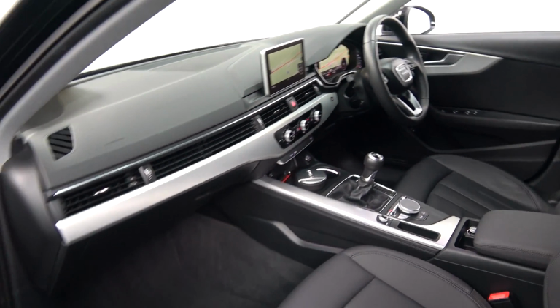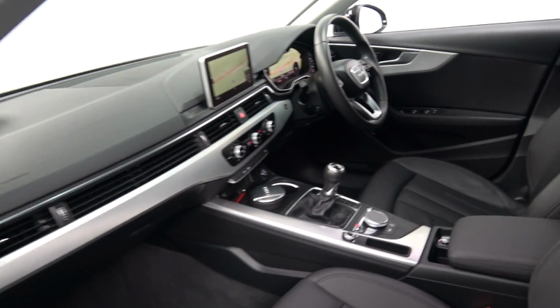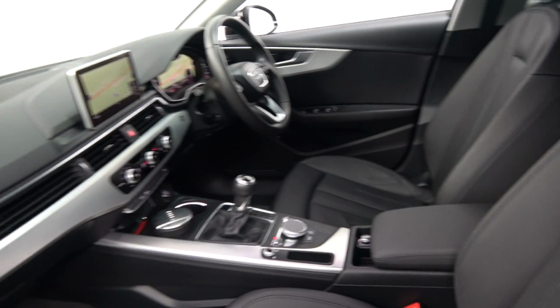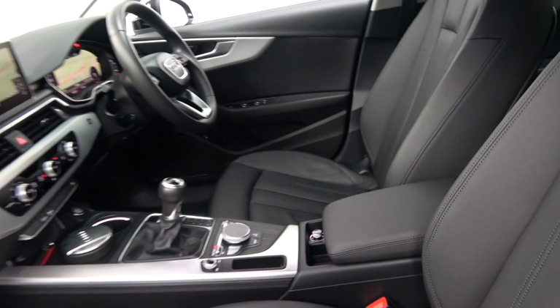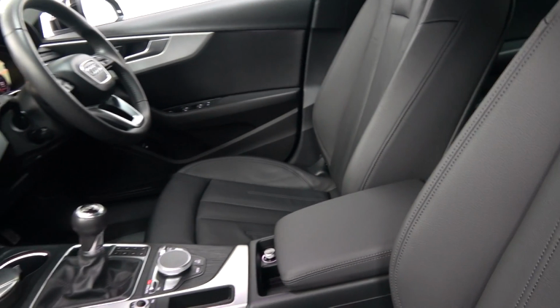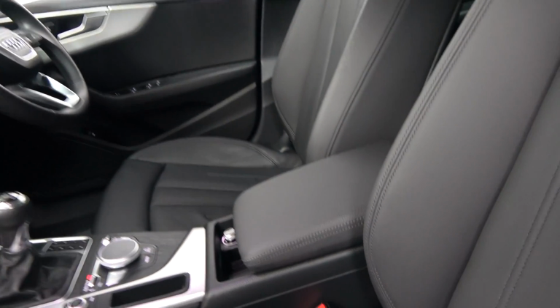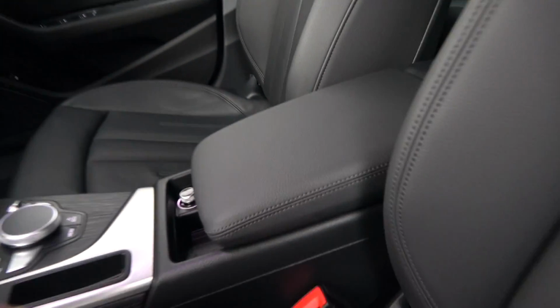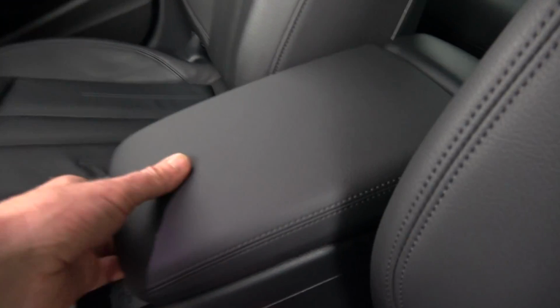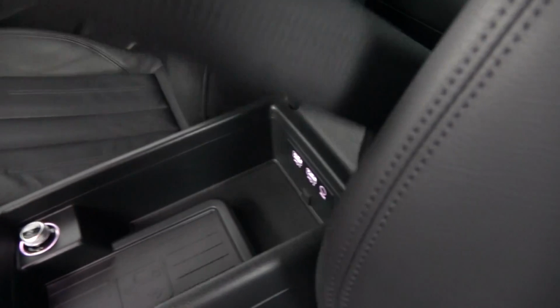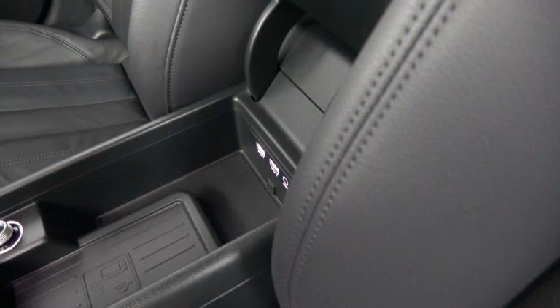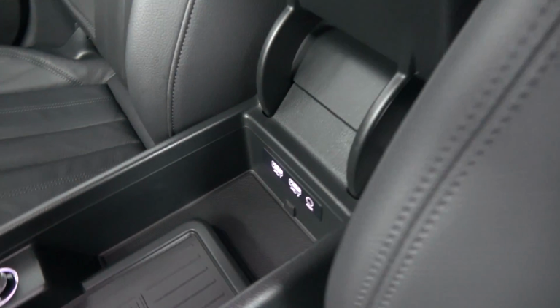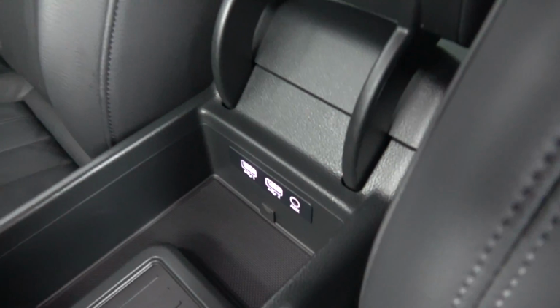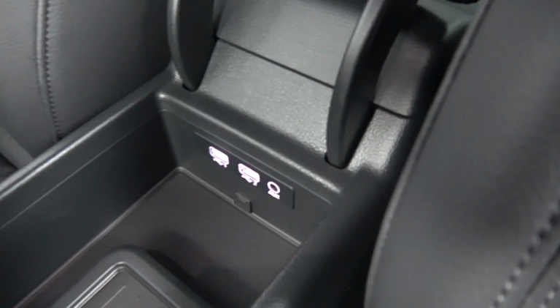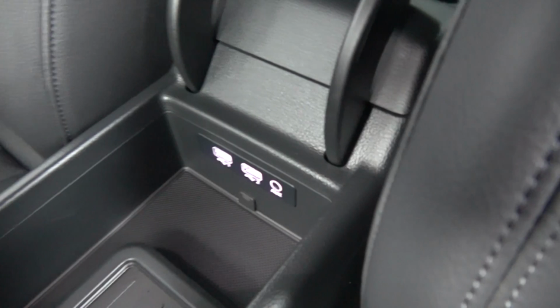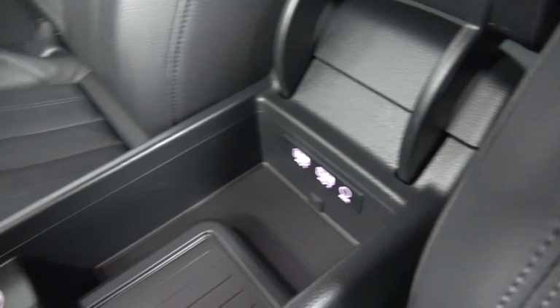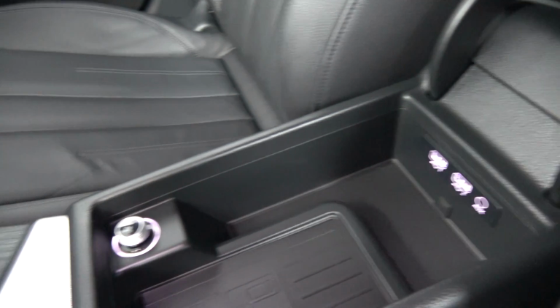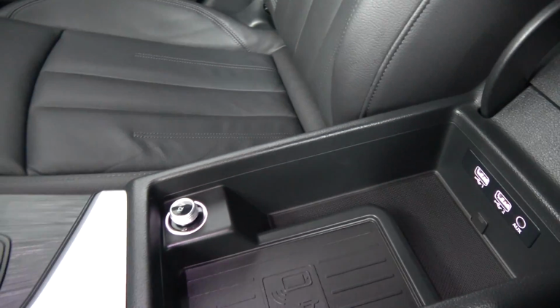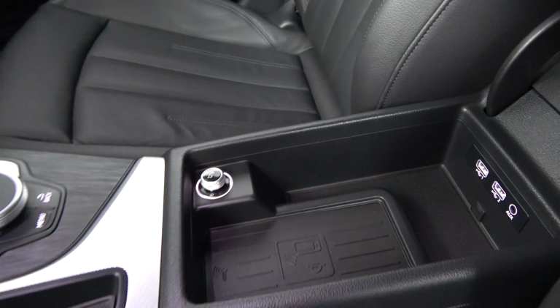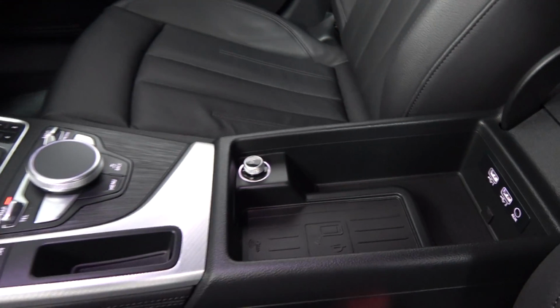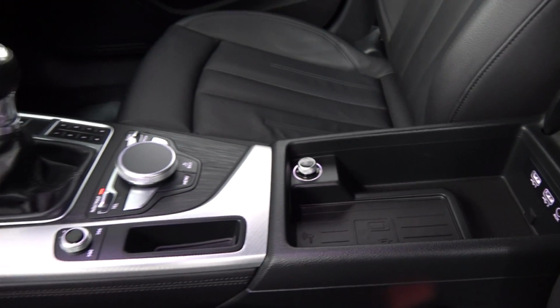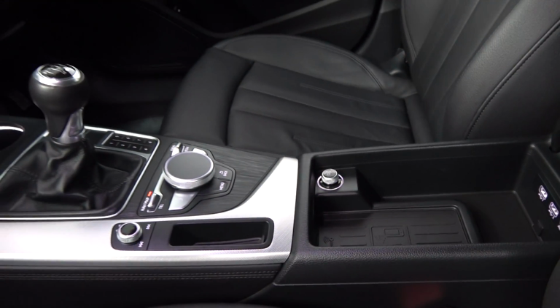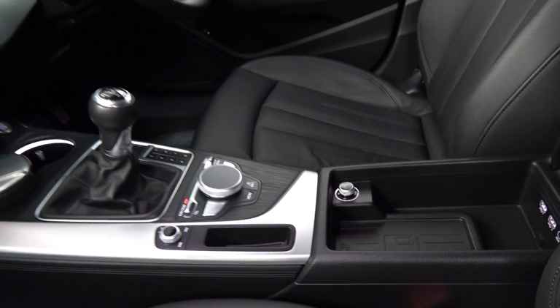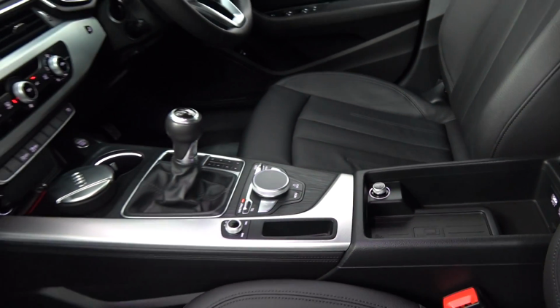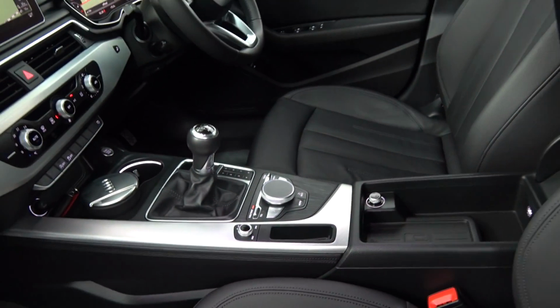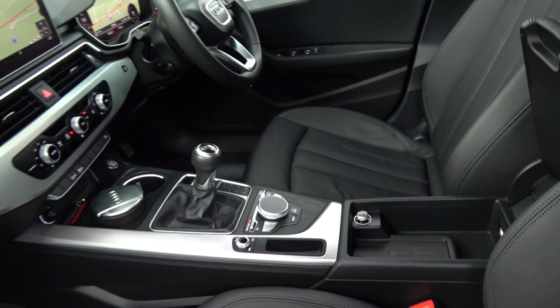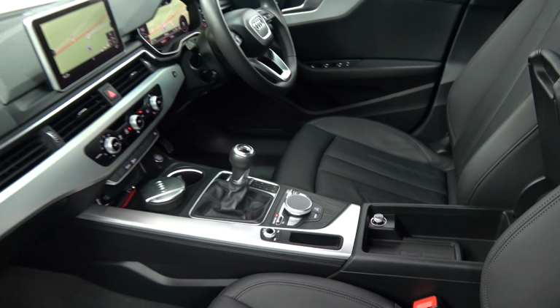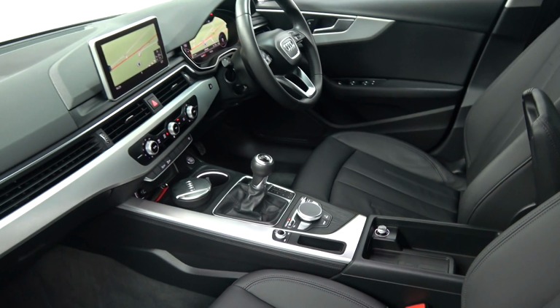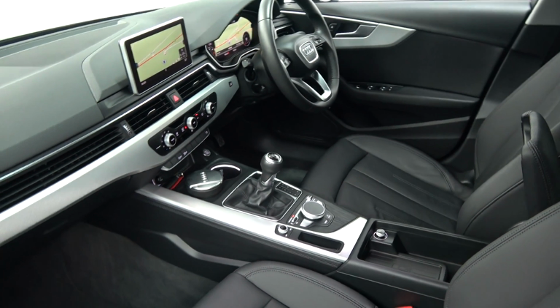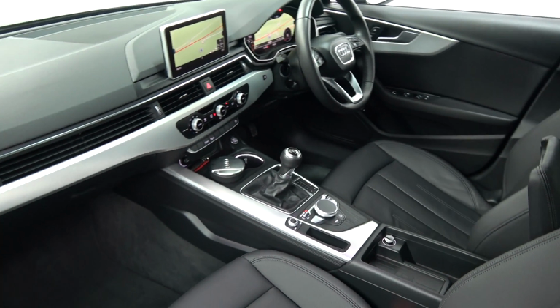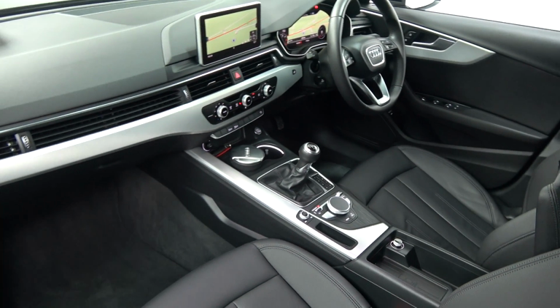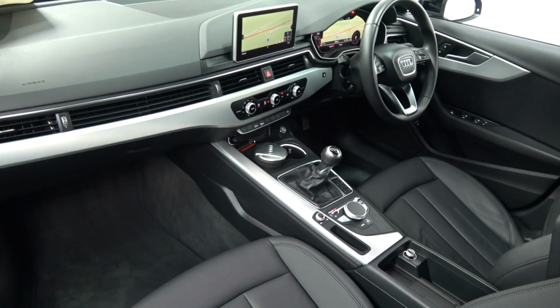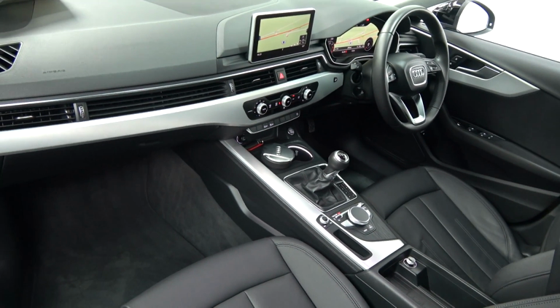Pockets of spaces tucked away everywhere, as you can see. We have your USB ports, your 12-volt power point, your dial pad. Vehicle offered in showroom condition throughout.